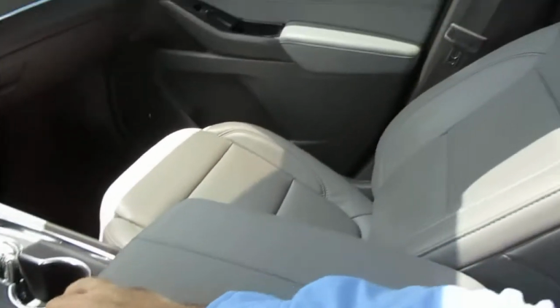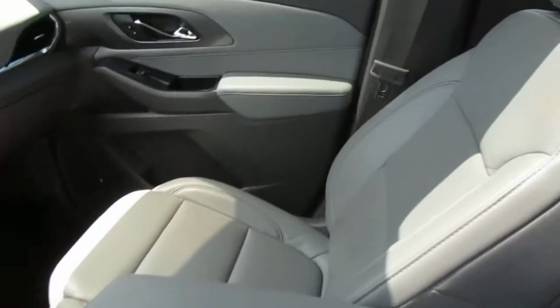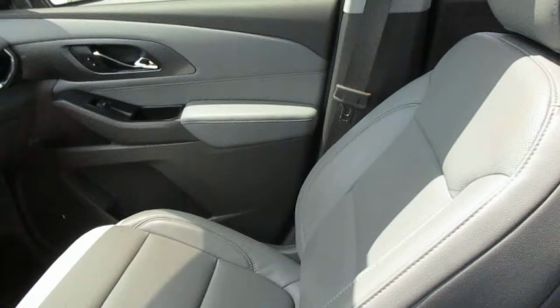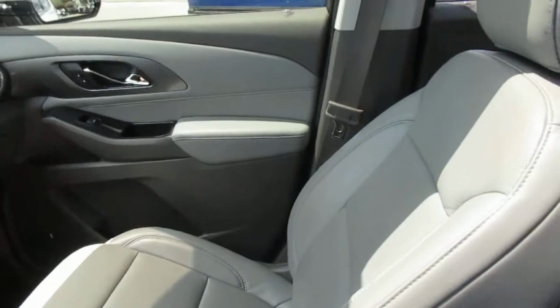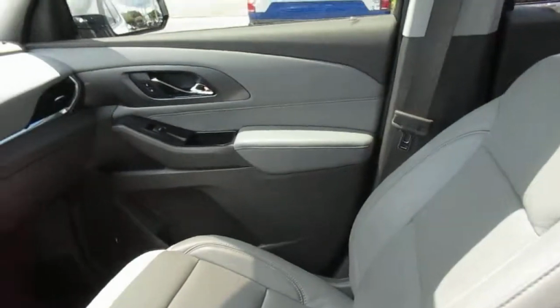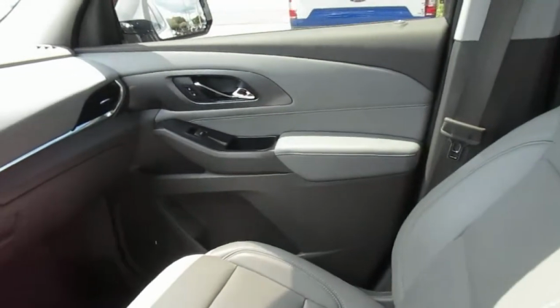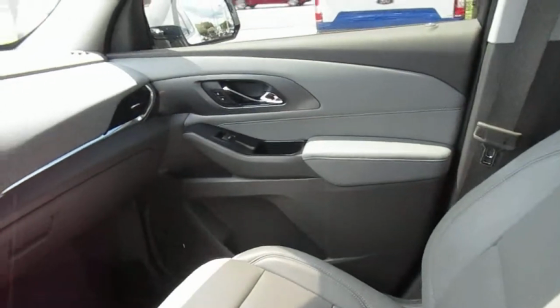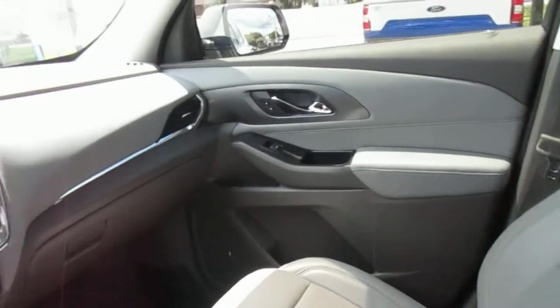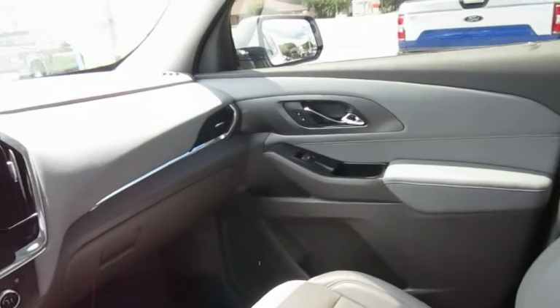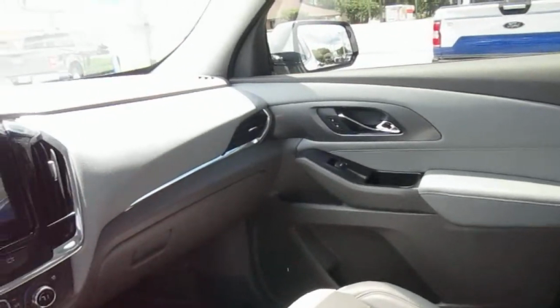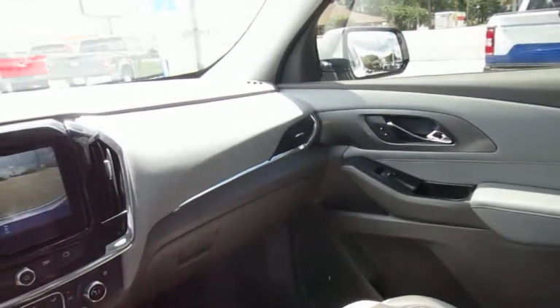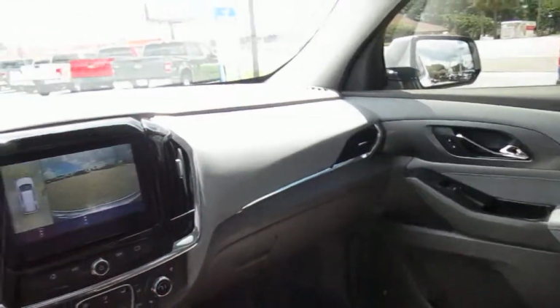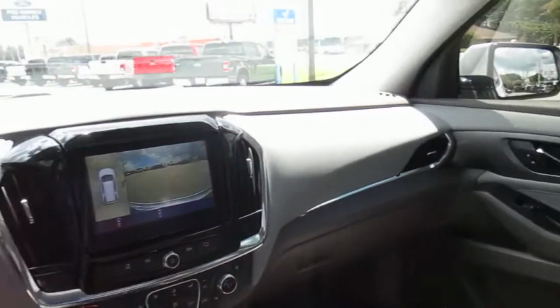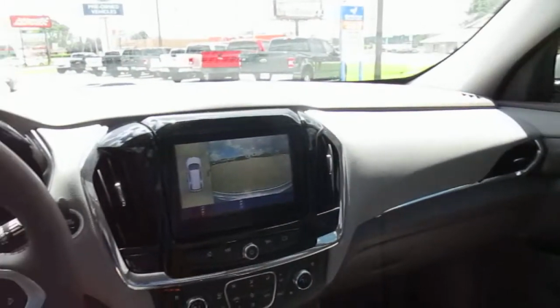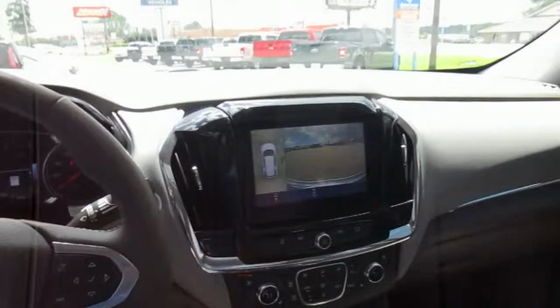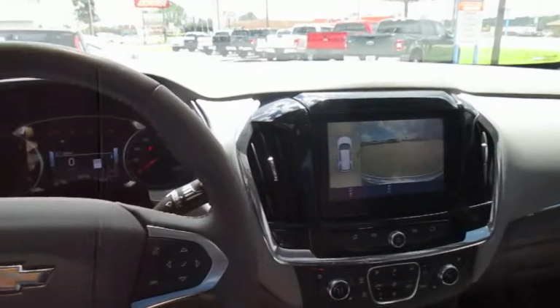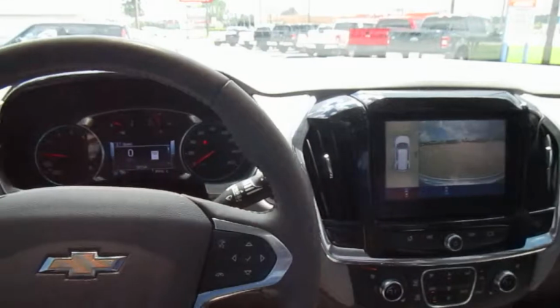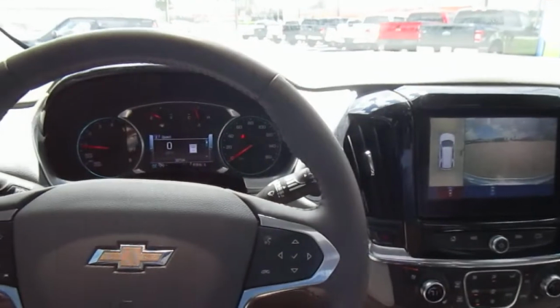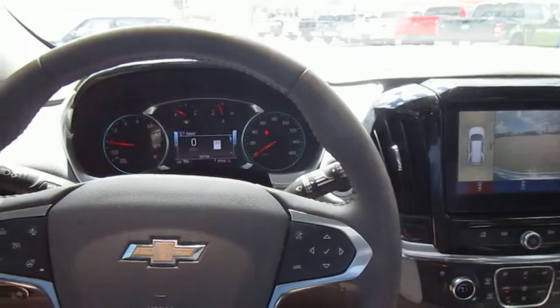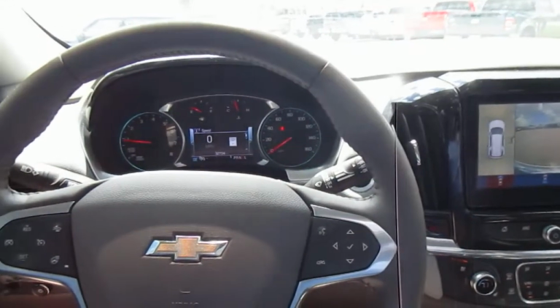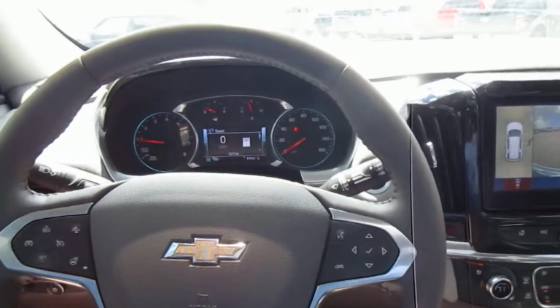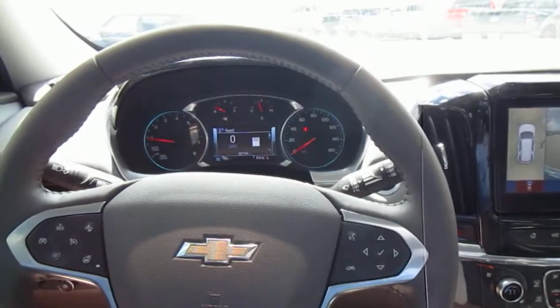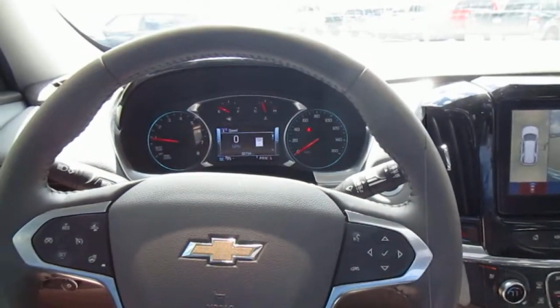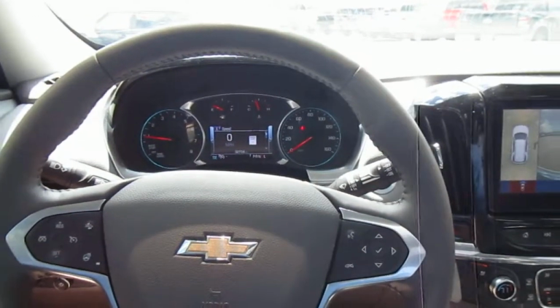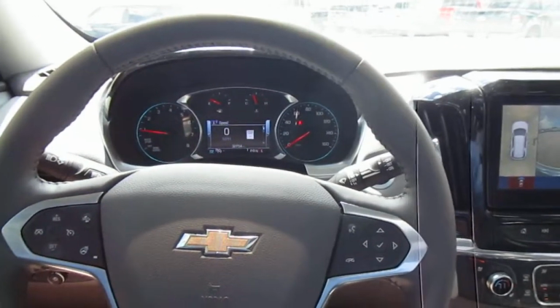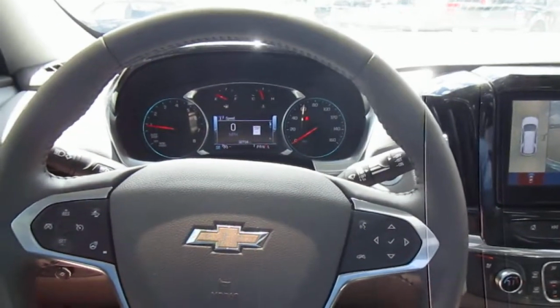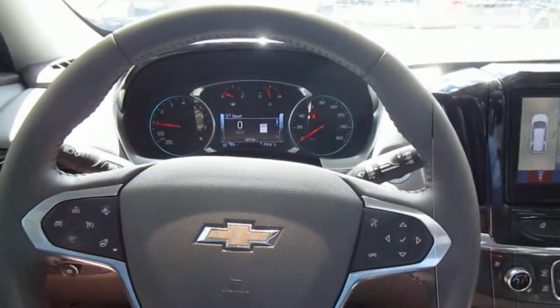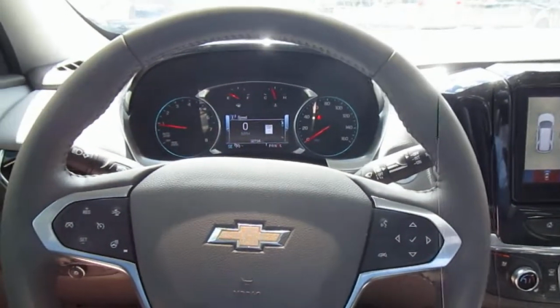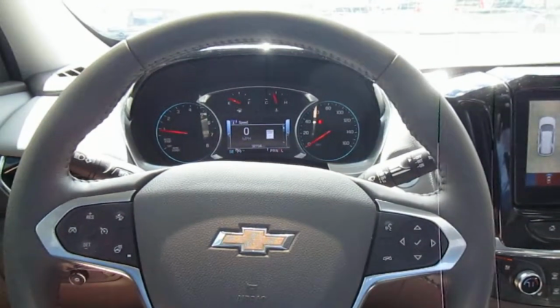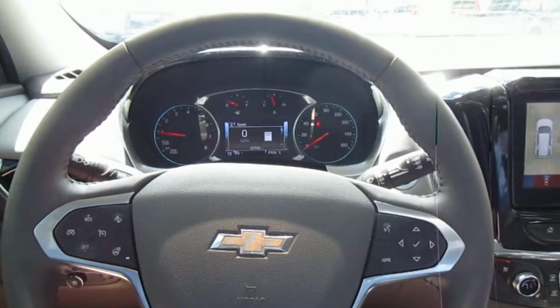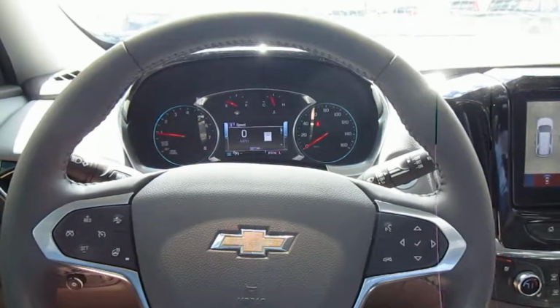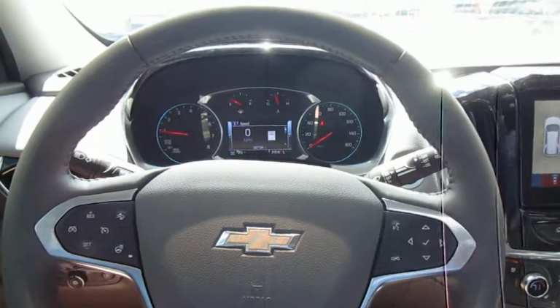Really comfortable seats. So if you're in the market for a pre-owned but fairly new SUV, come down to King's Colonial Ford and check out this 2019 Traverse. Thank you for watching.